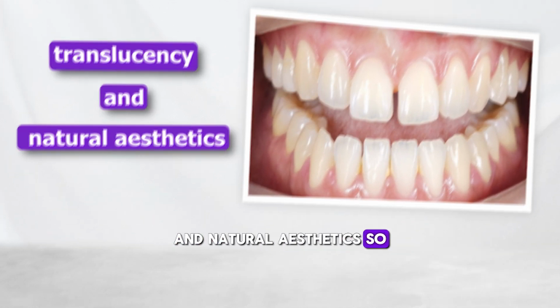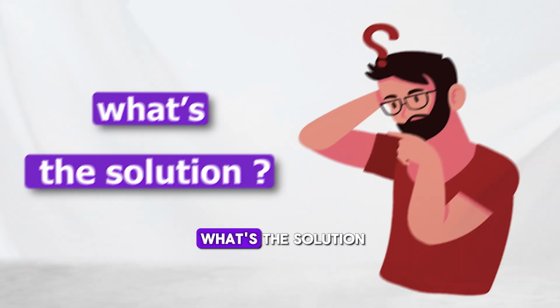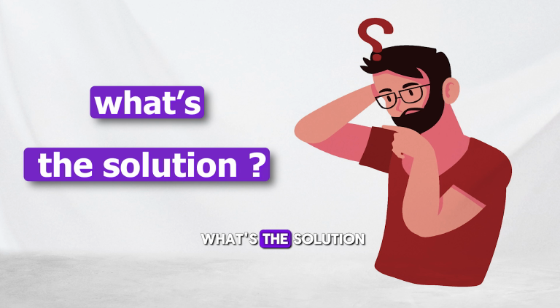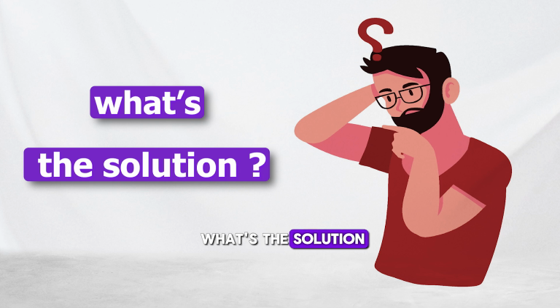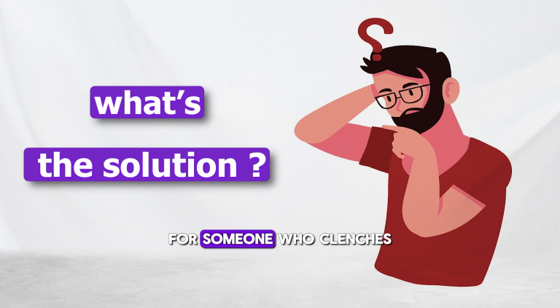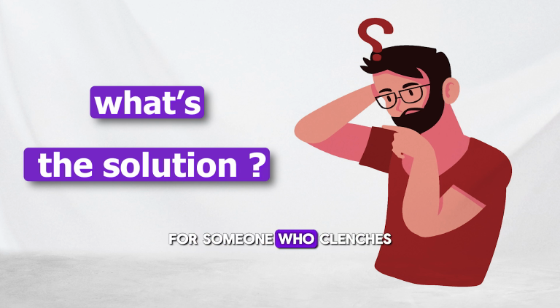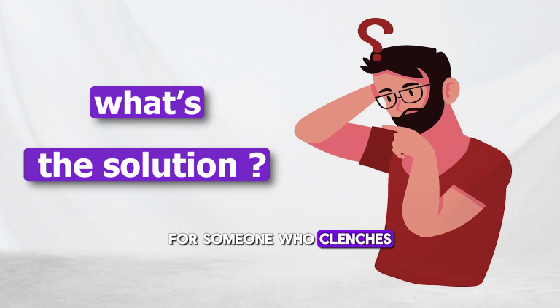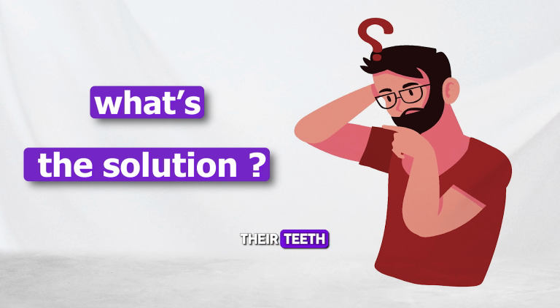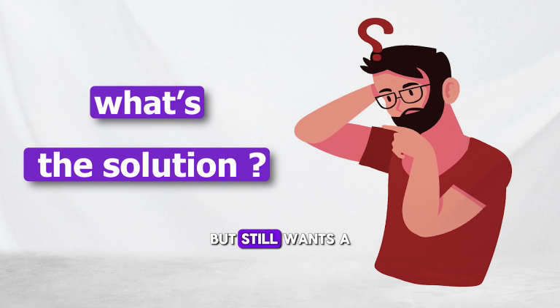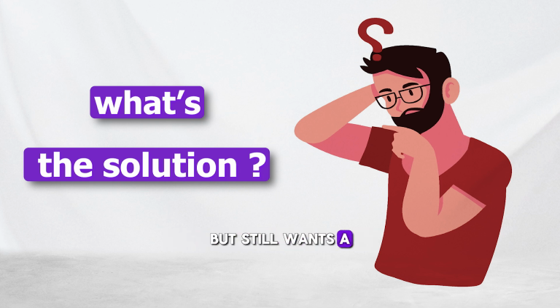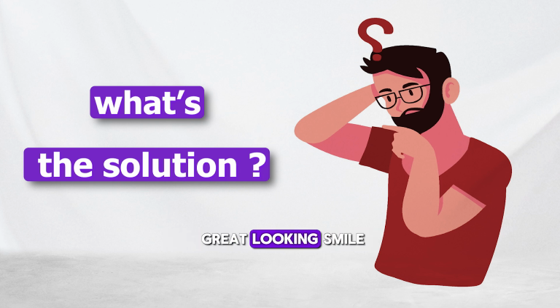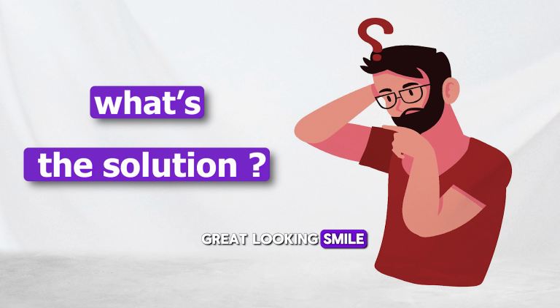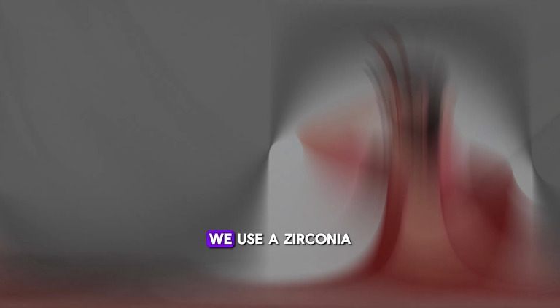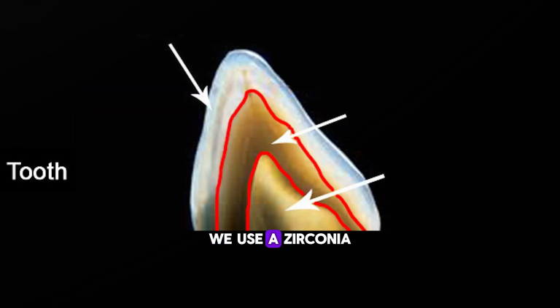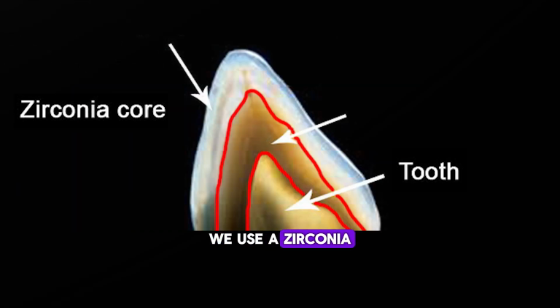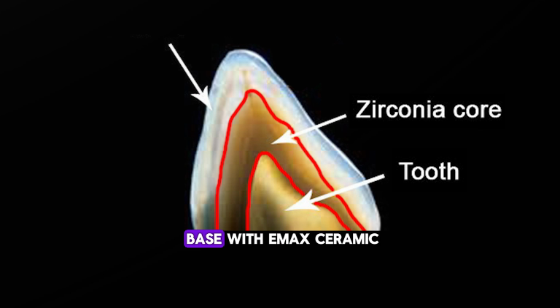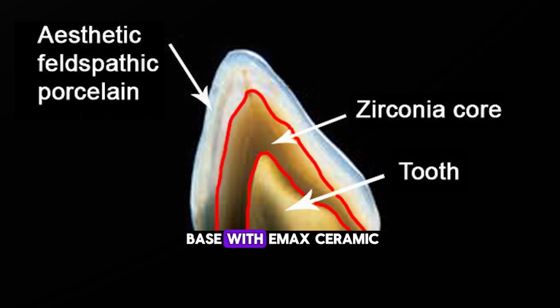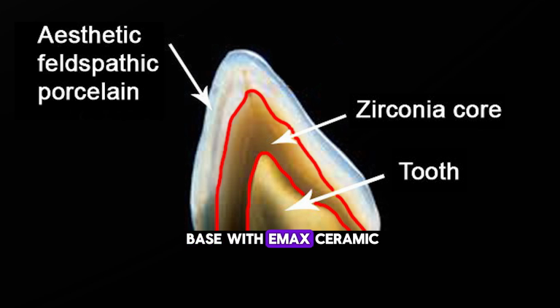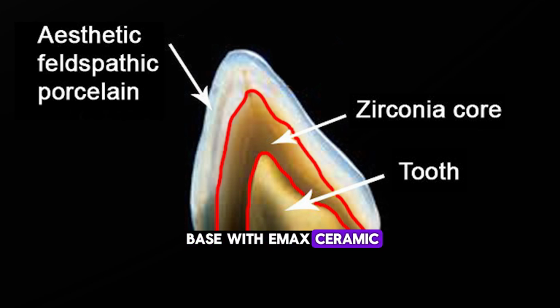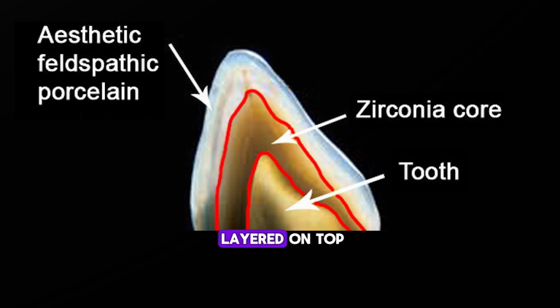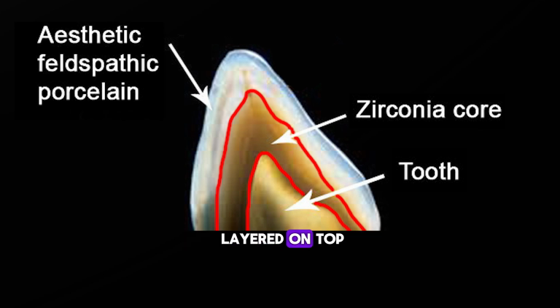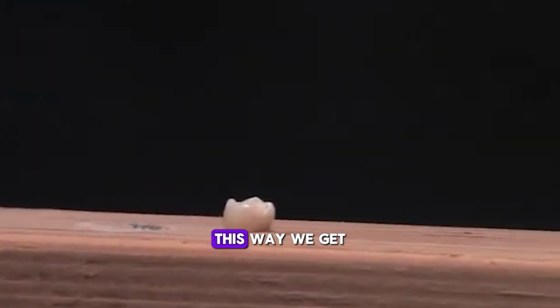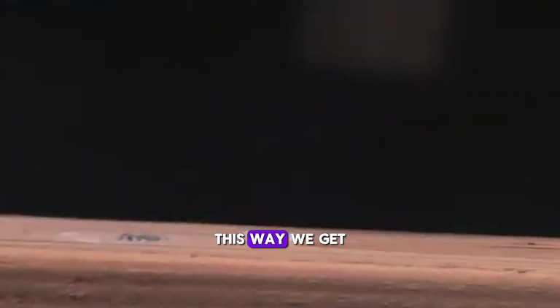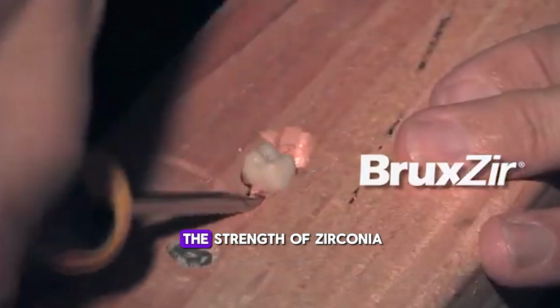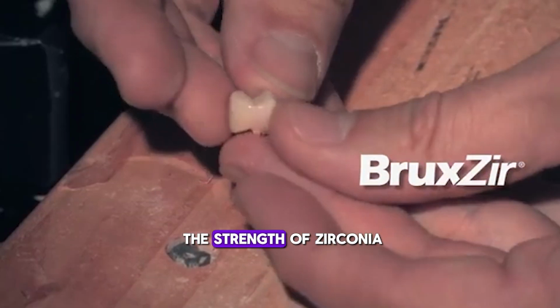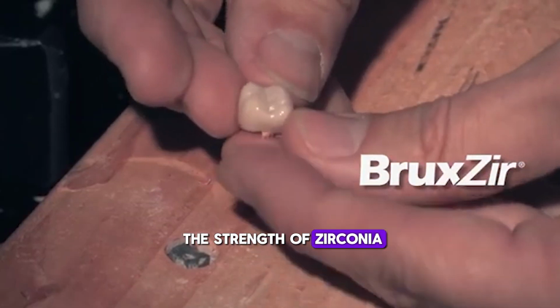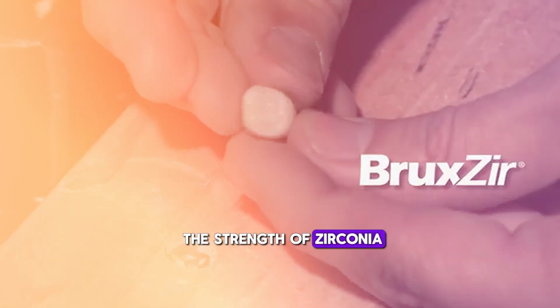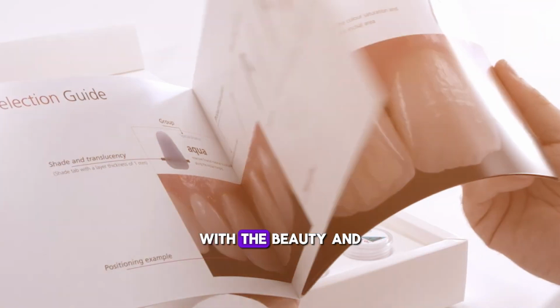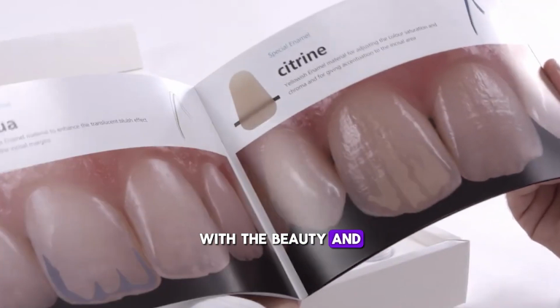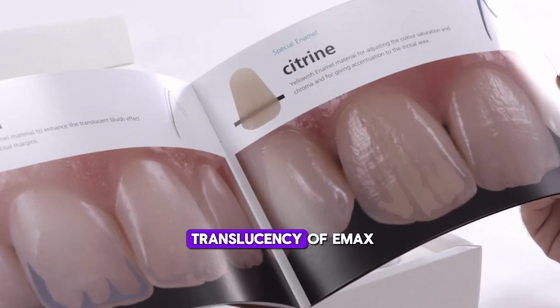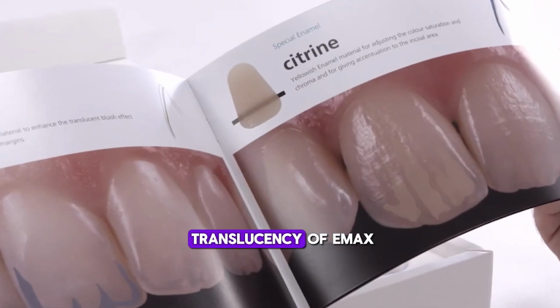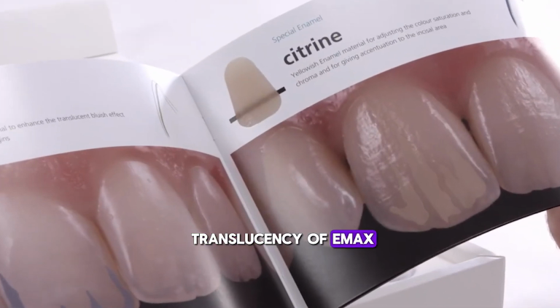So, what's the solution for someone who clenches their teeth but still wants a great-looking smile? We use a zirconia base with Emax ceramic layered on top. This way, we get the strength of zirconia with the beauty and translucency of Emax.